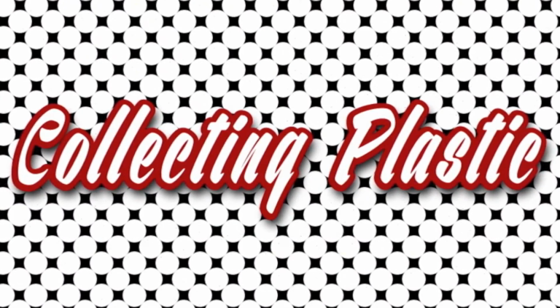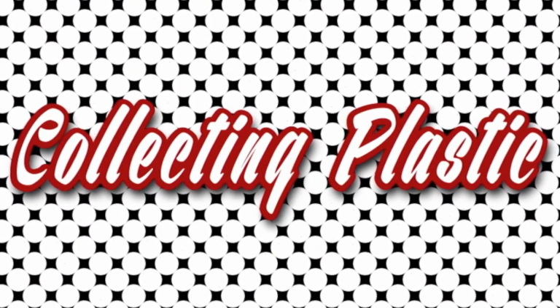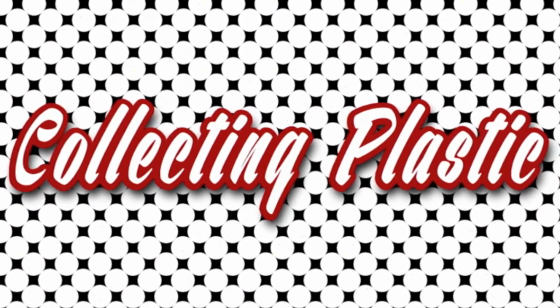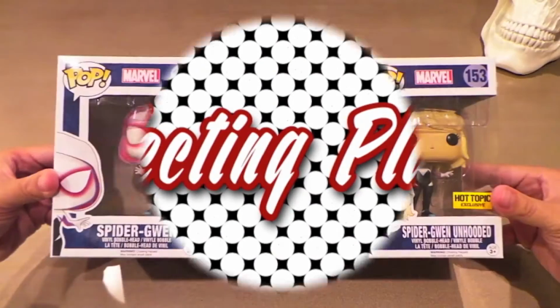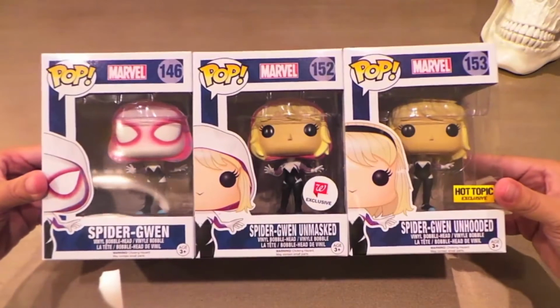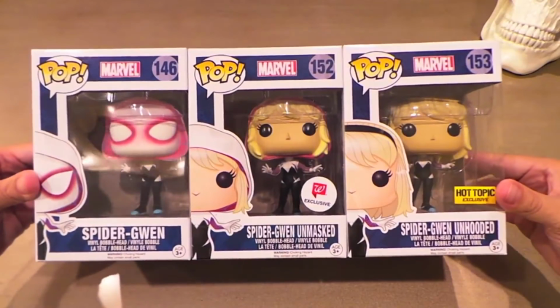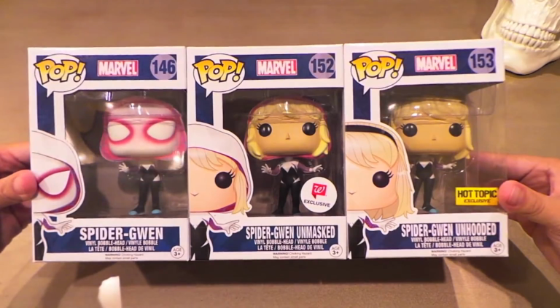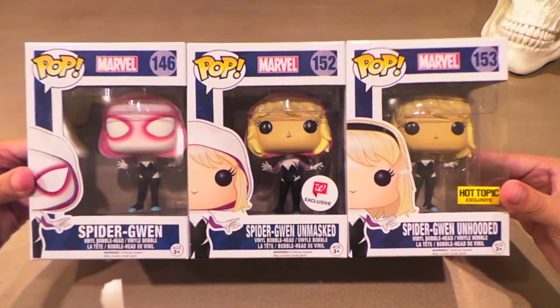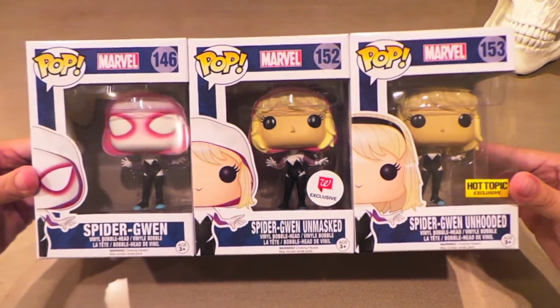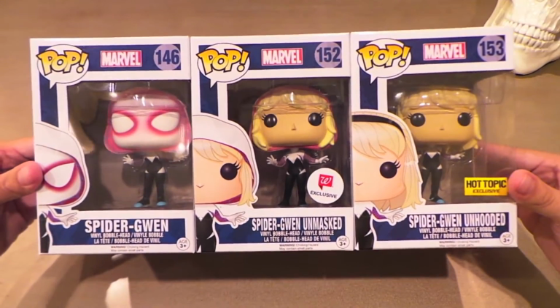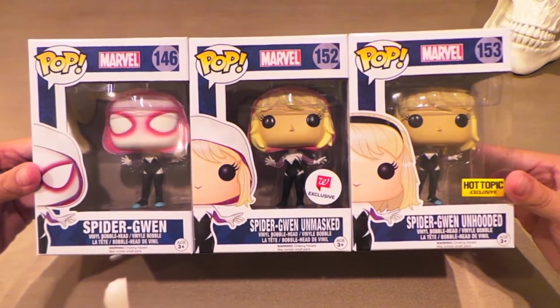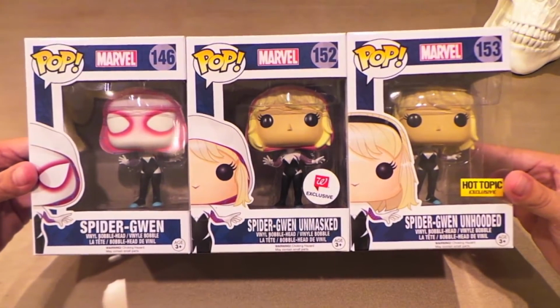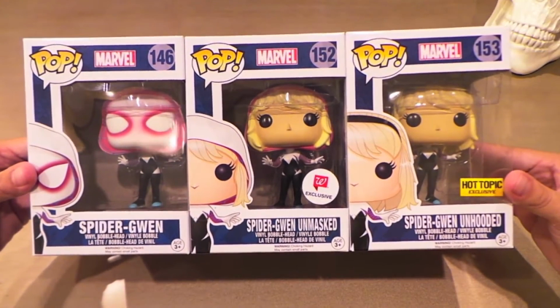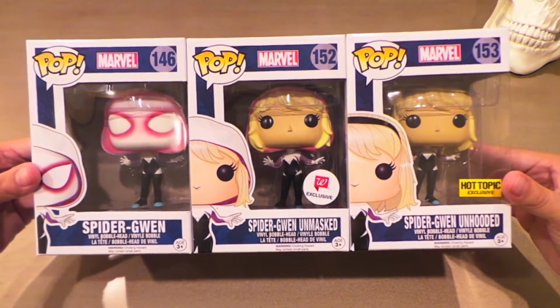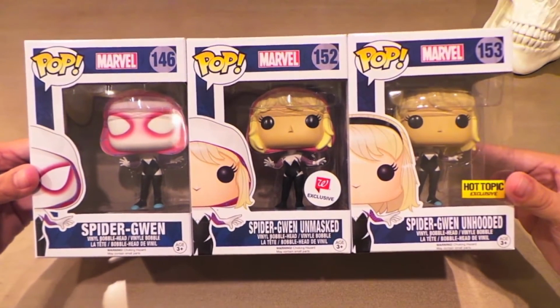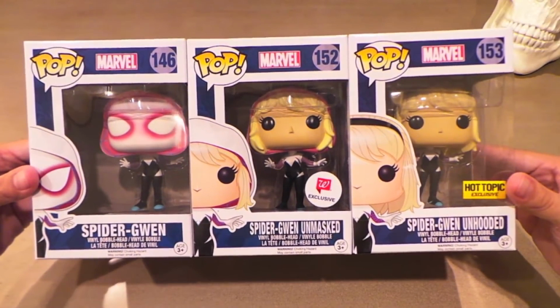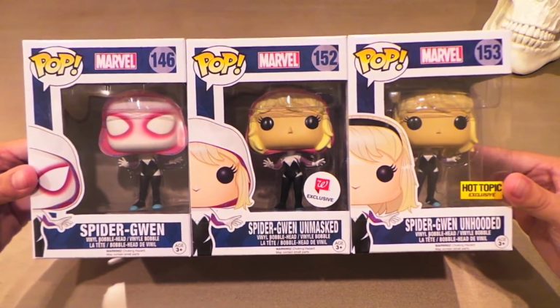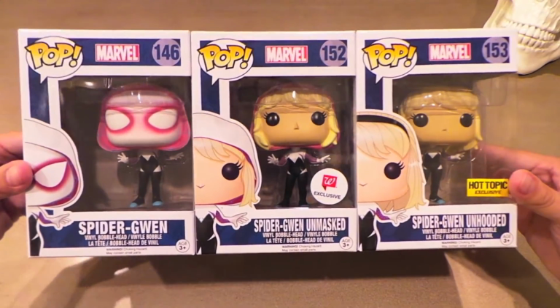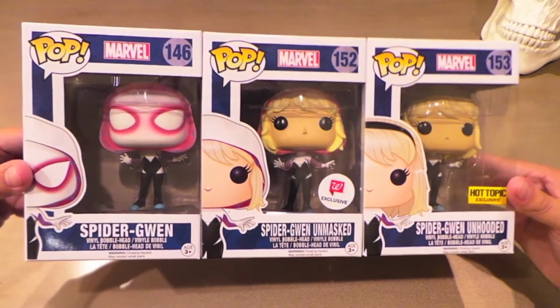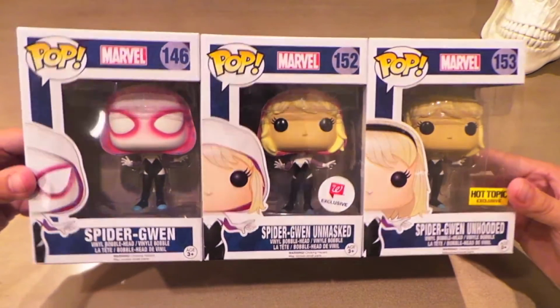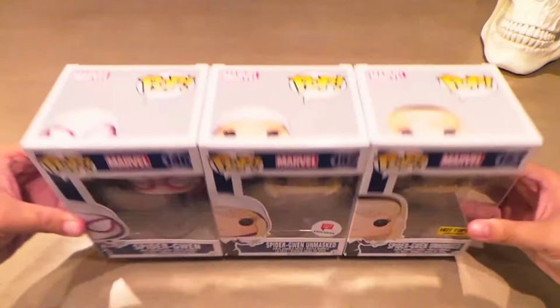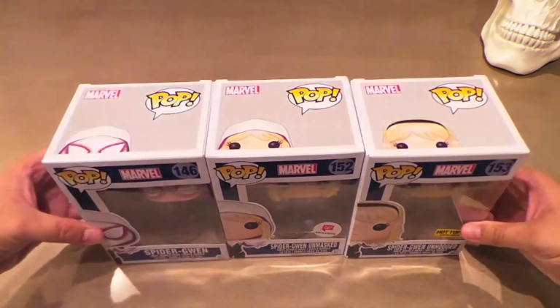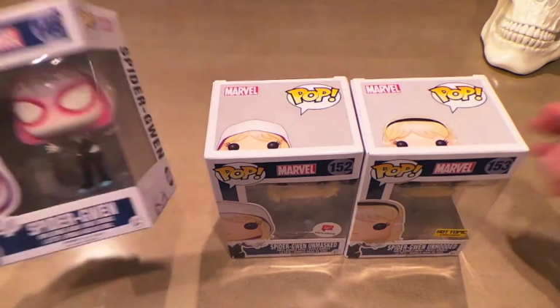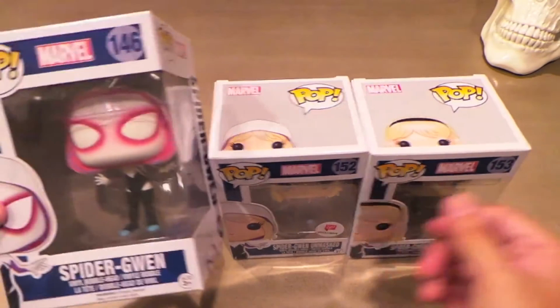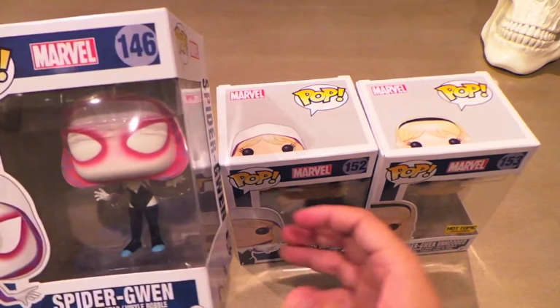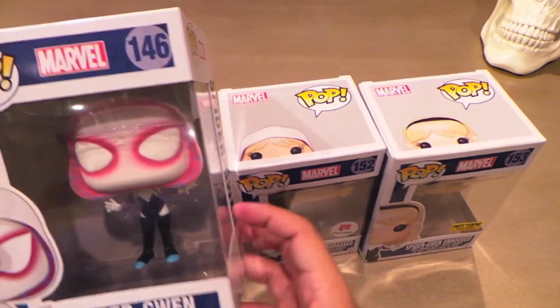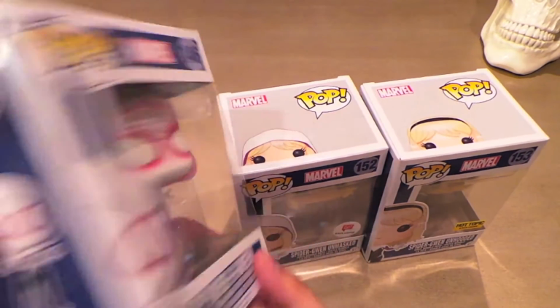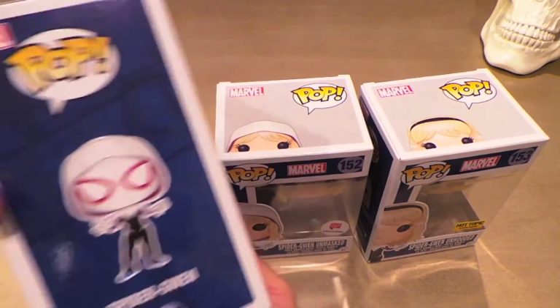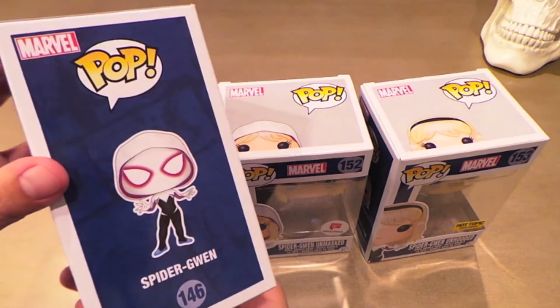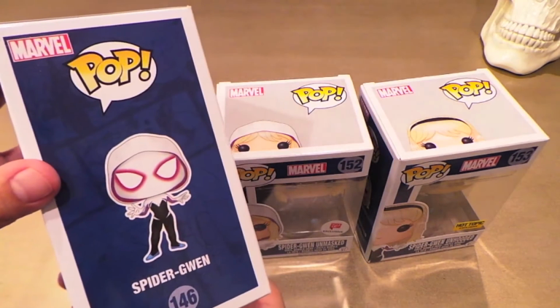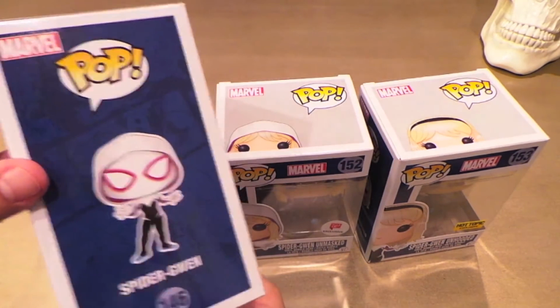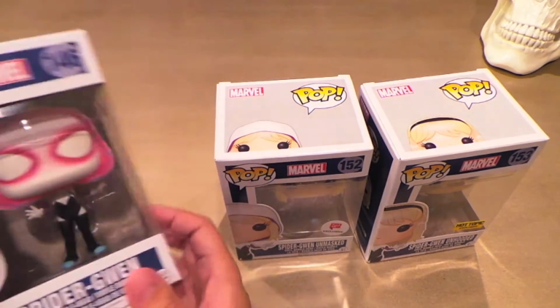I was able to get all three Spider-Gwens like a true Funko Junkie this week. Got the regular version right here — there's her artwork.